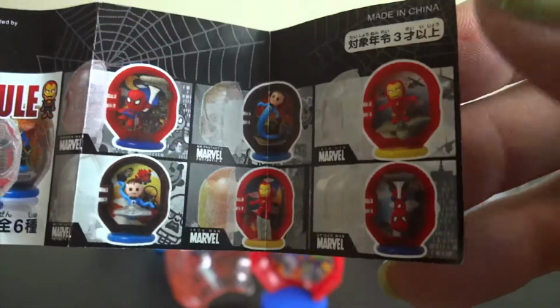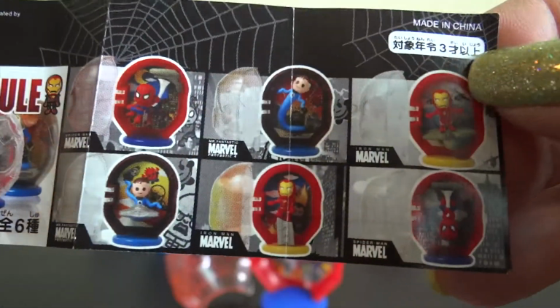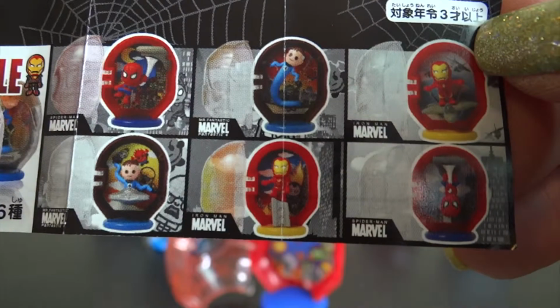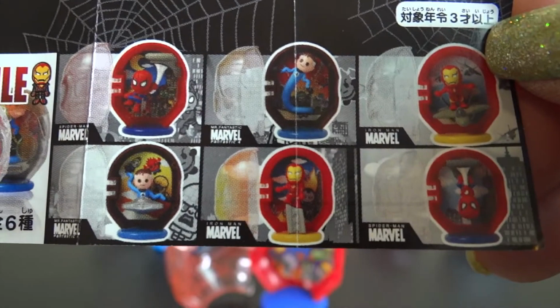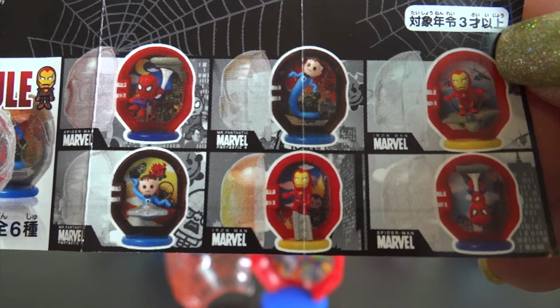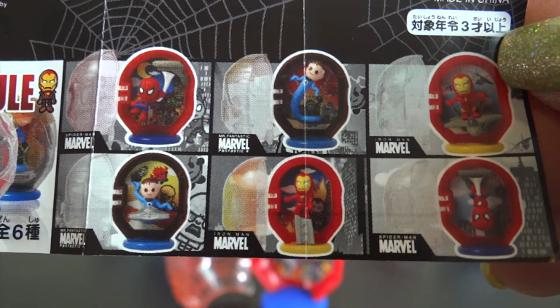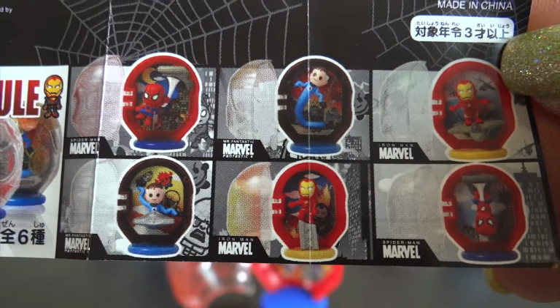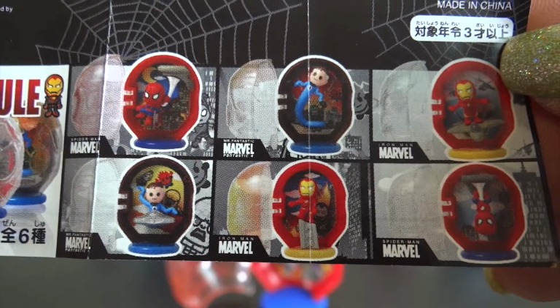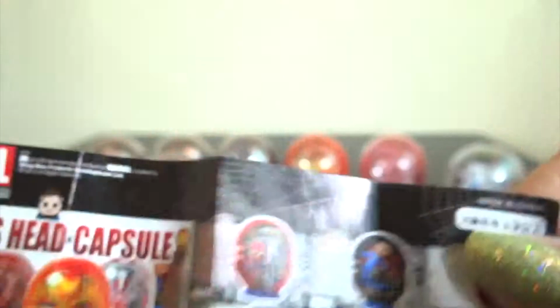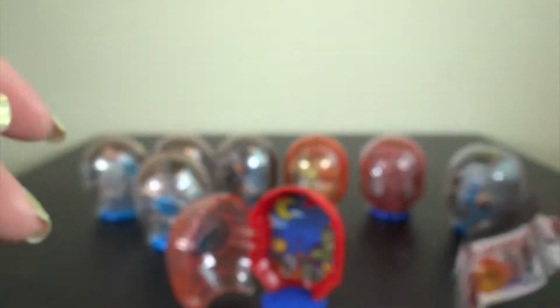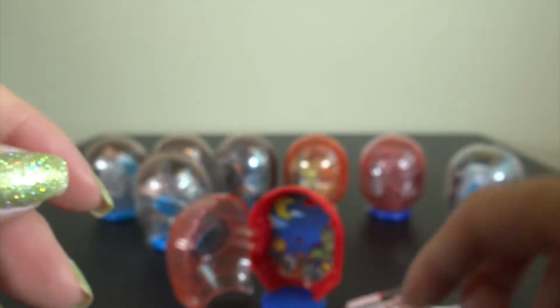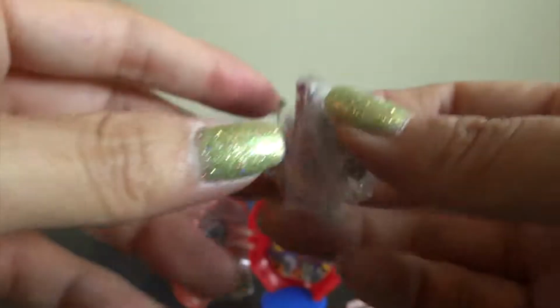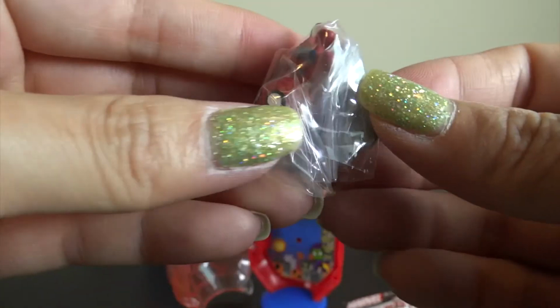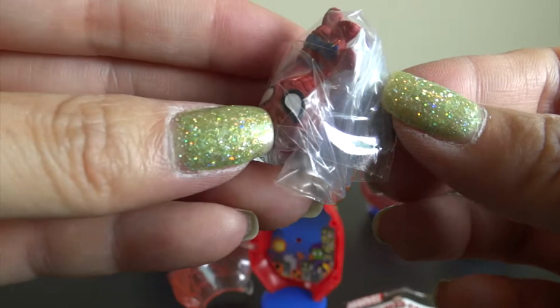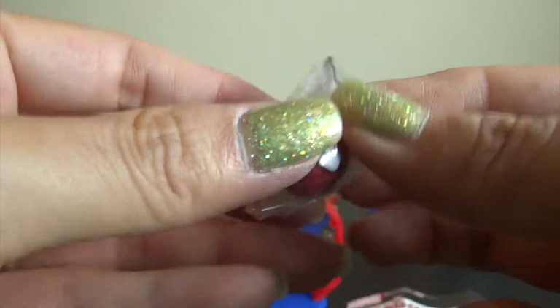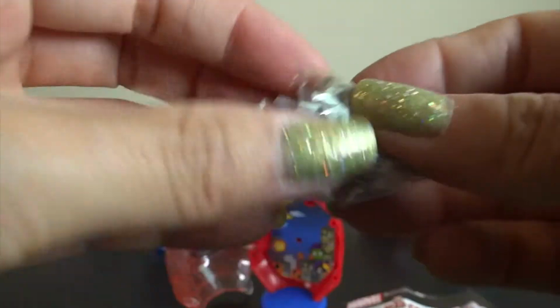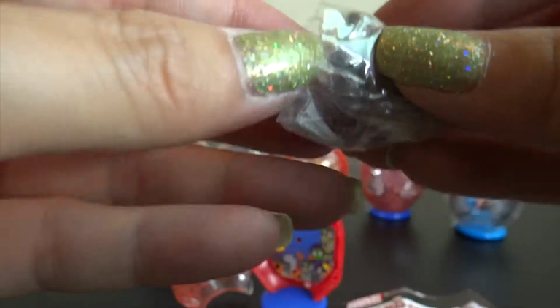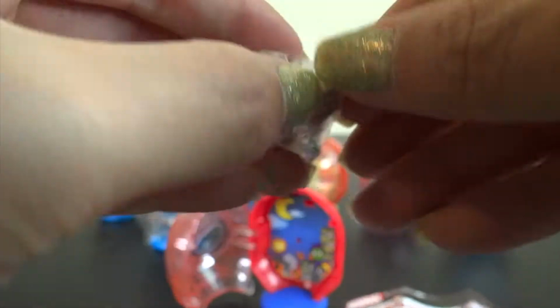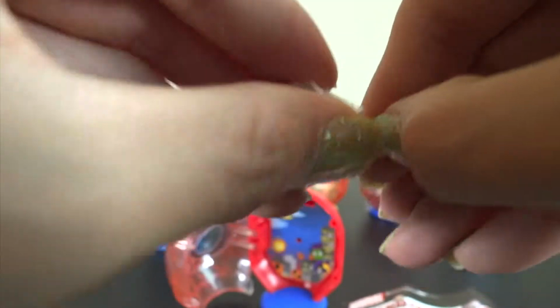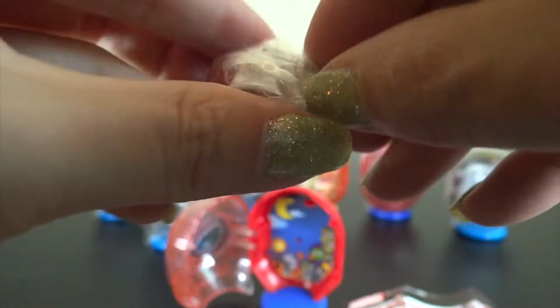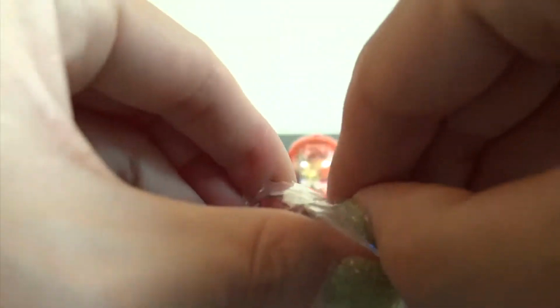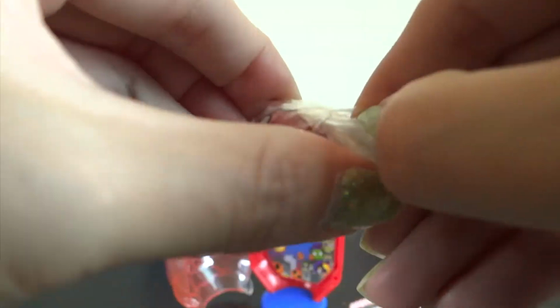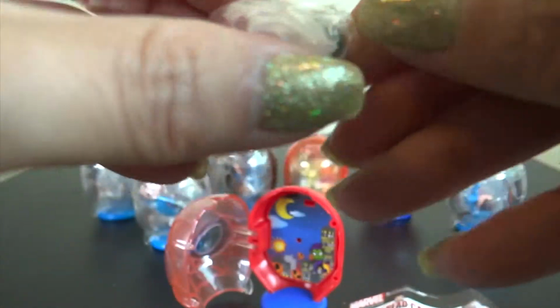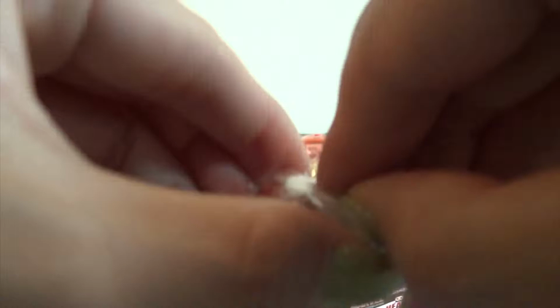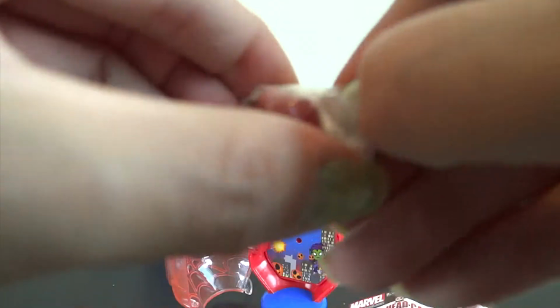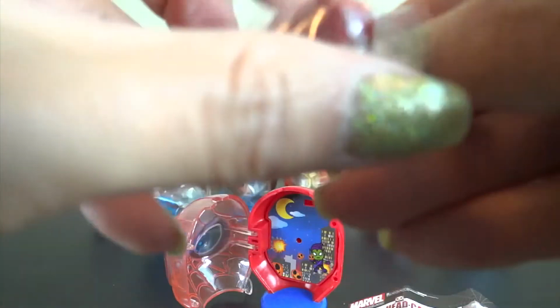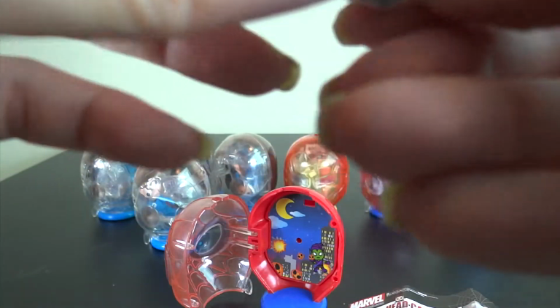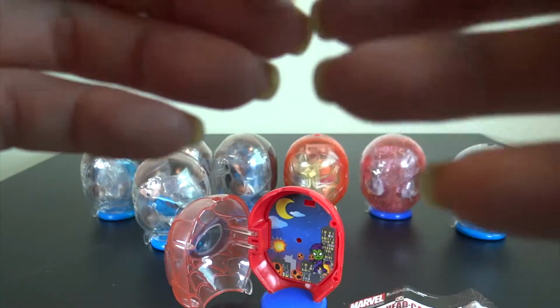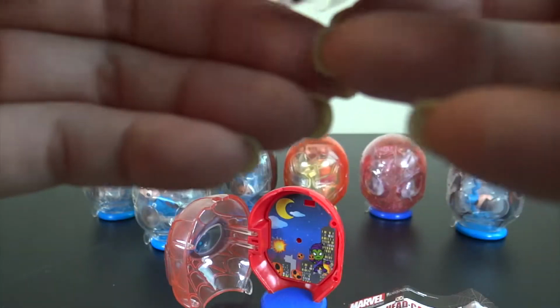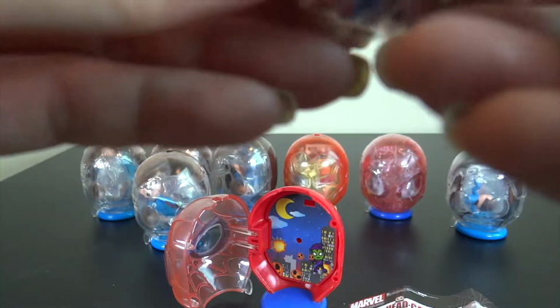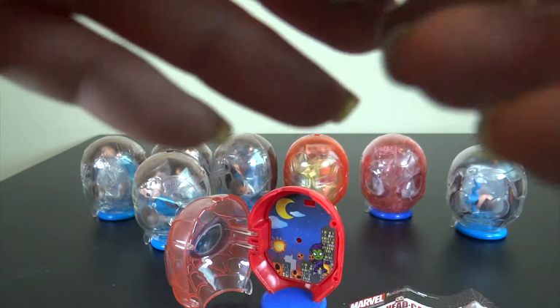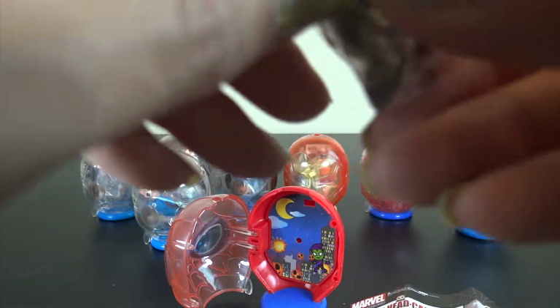Which one do you want? Okay, let me open this one. The figure is actually very small, but I really like this capsule. So cool.